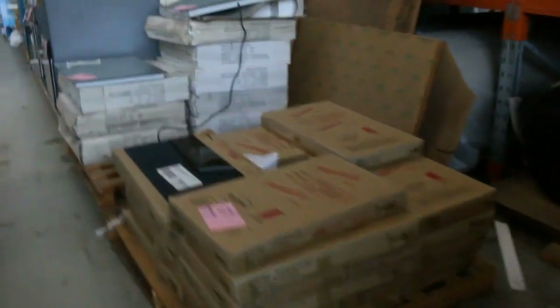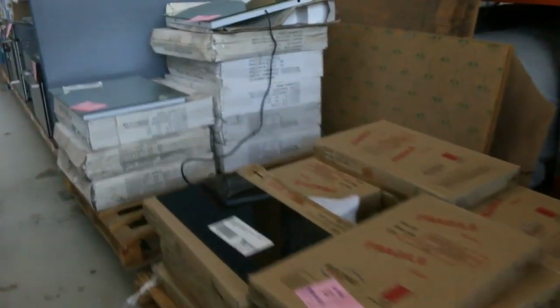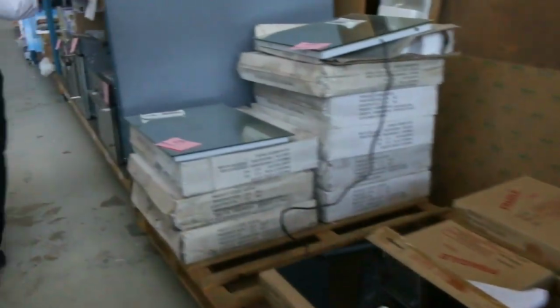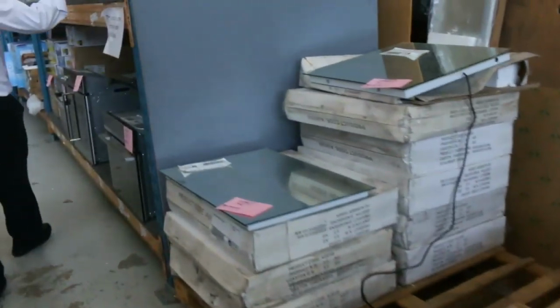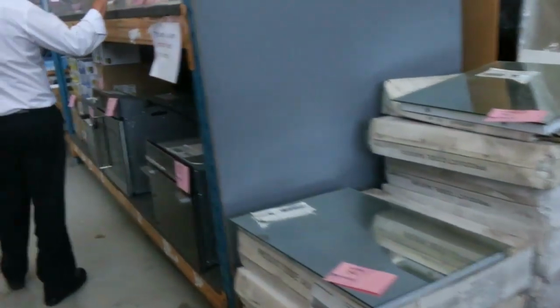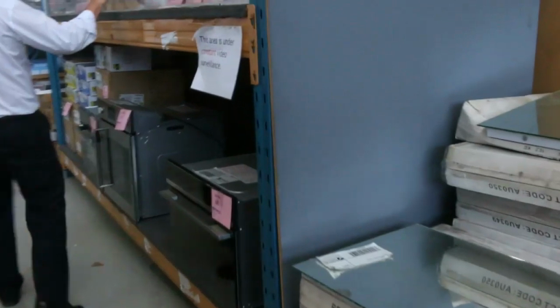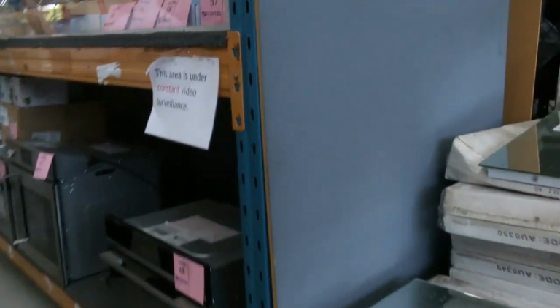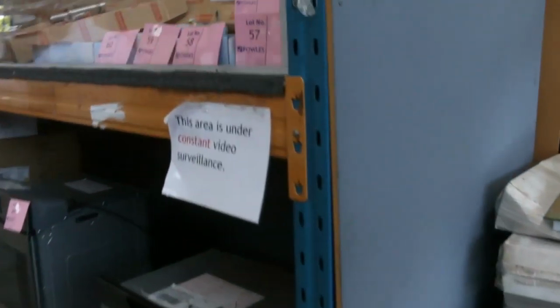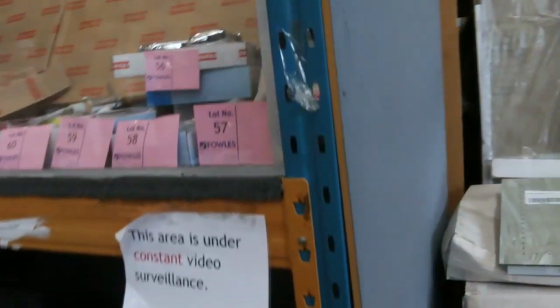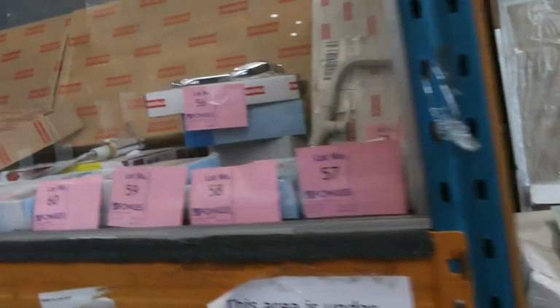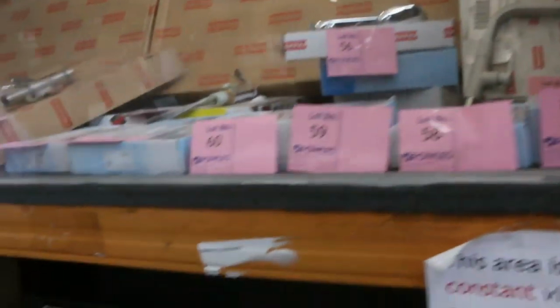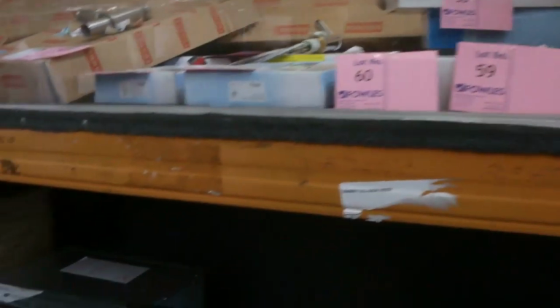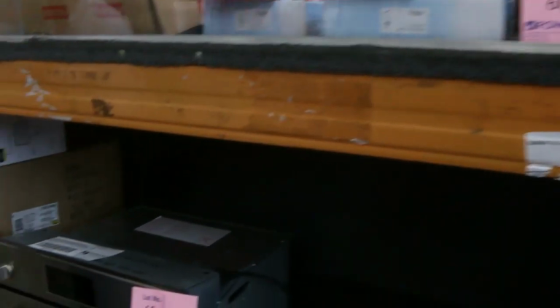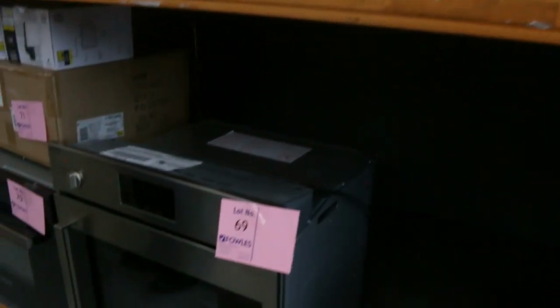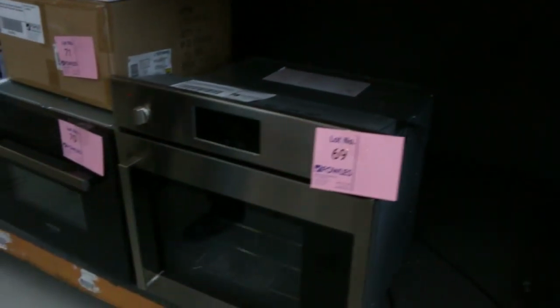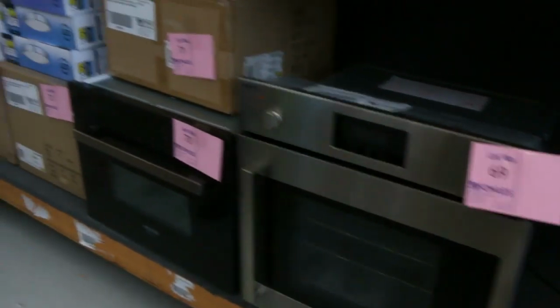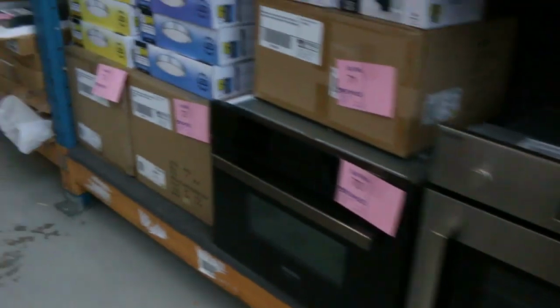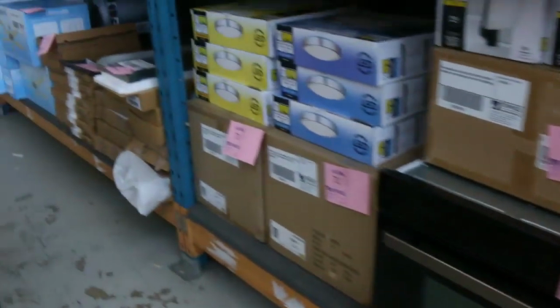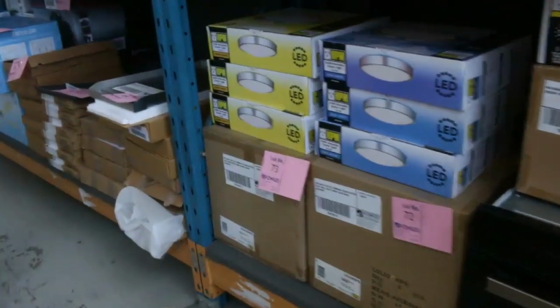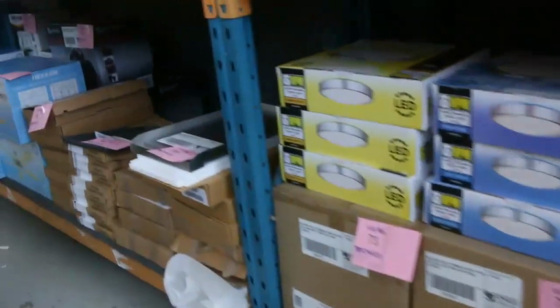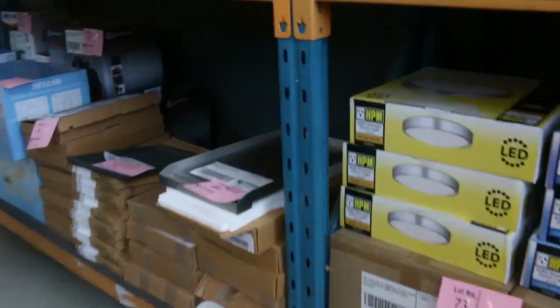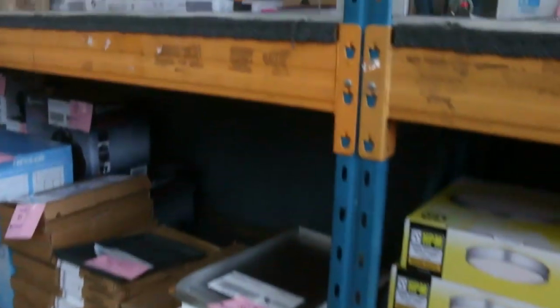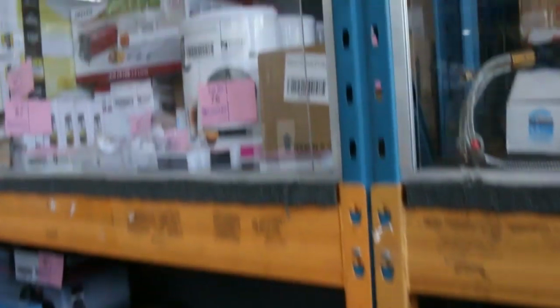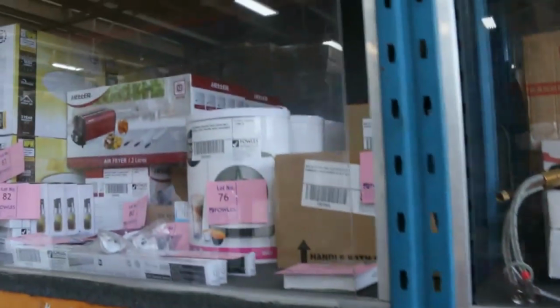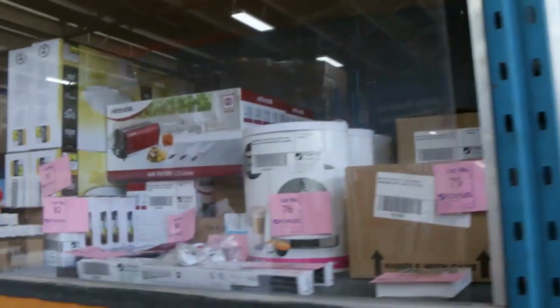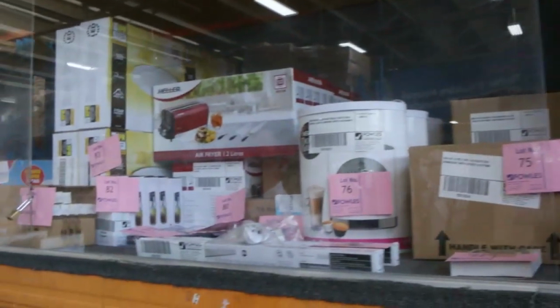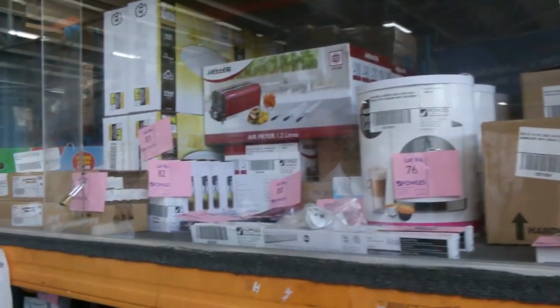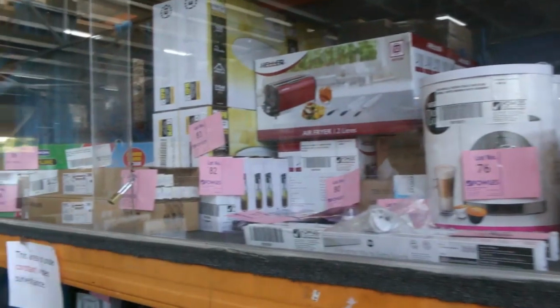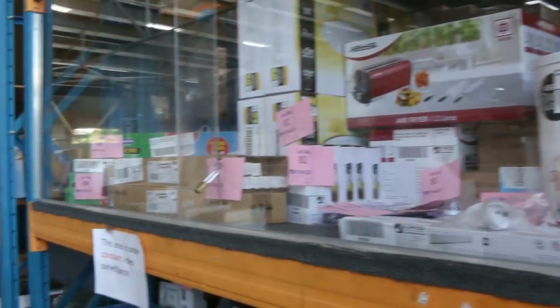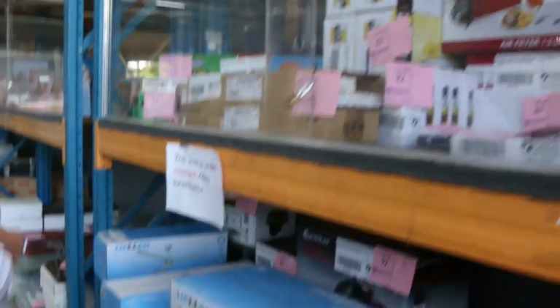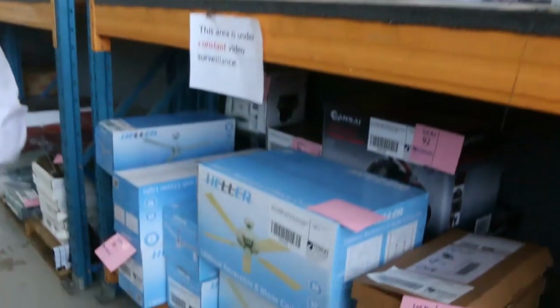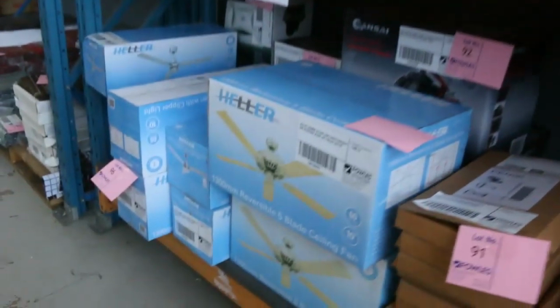We've got plenty of taps to get through — some good quality Frankie taps that generally sell for around a quarter of the normal retail price. There's a bit of lighting, some nice ovens, and lots of appliances also. I can see some toasters and coffee machines — all sorts of smalls.